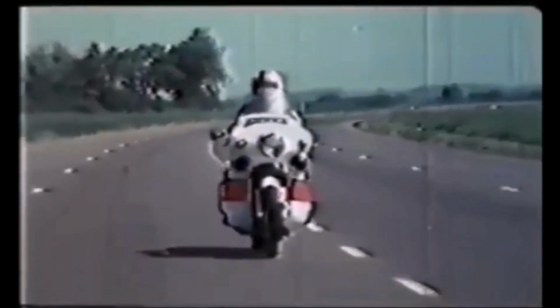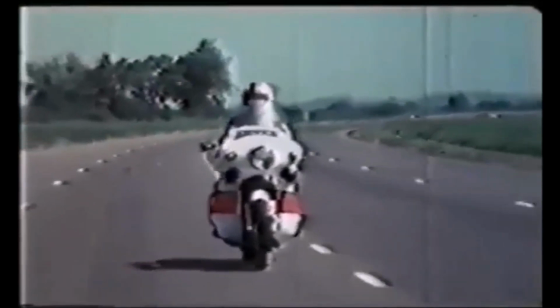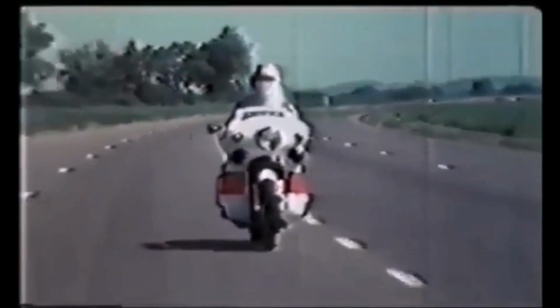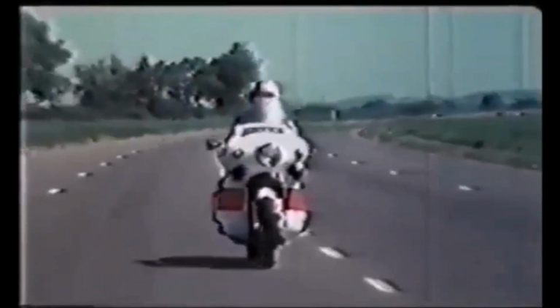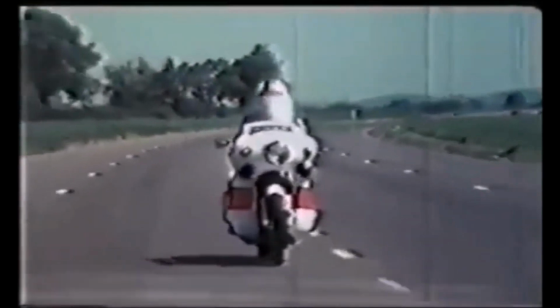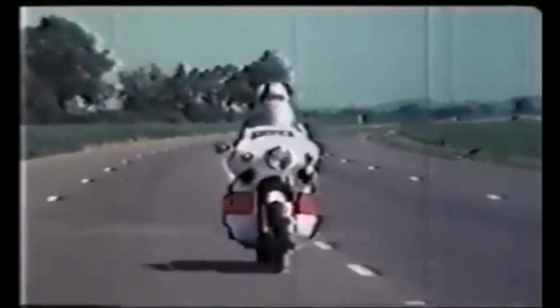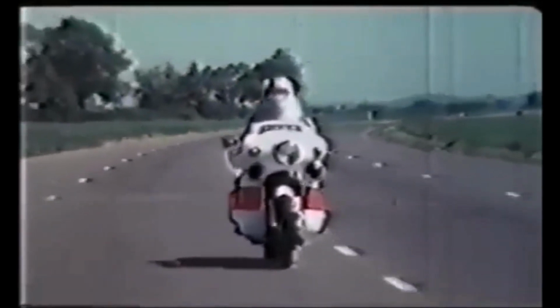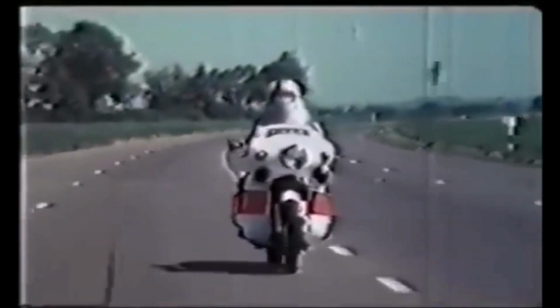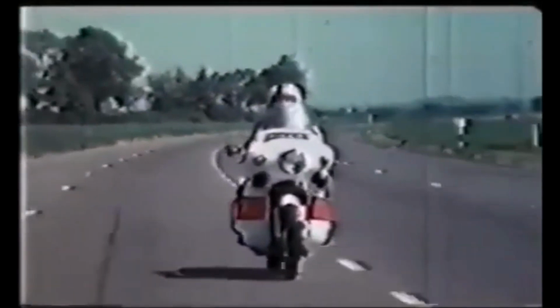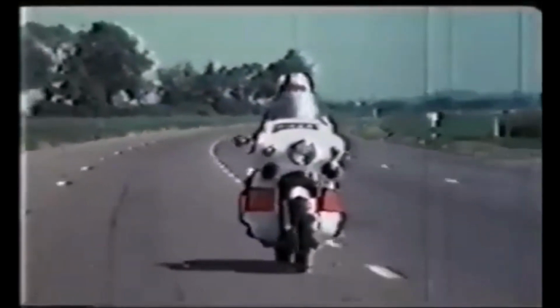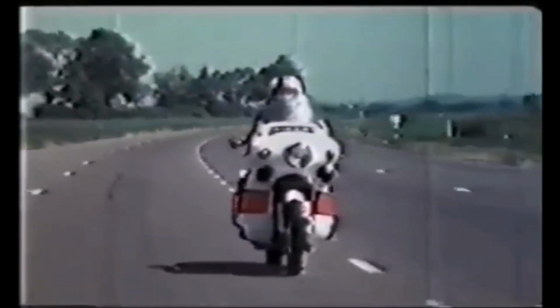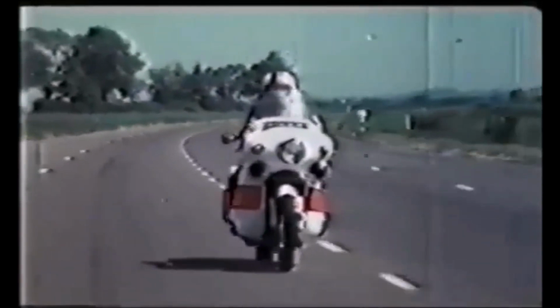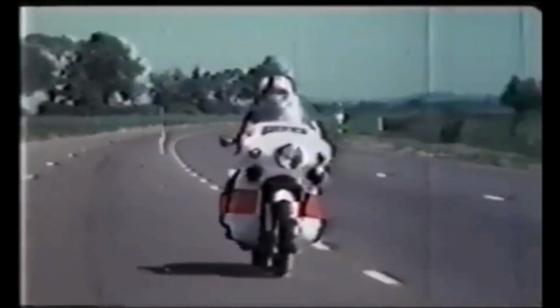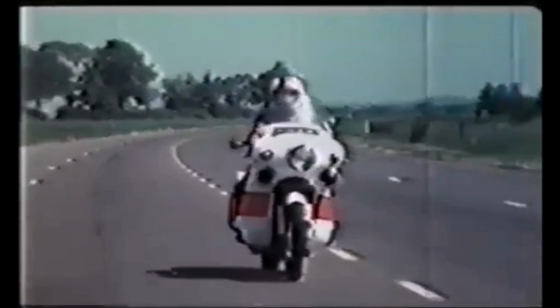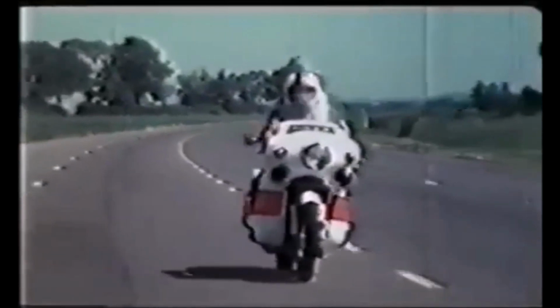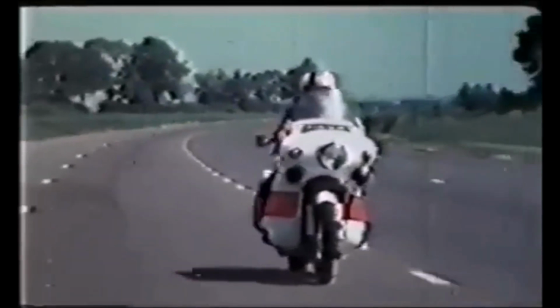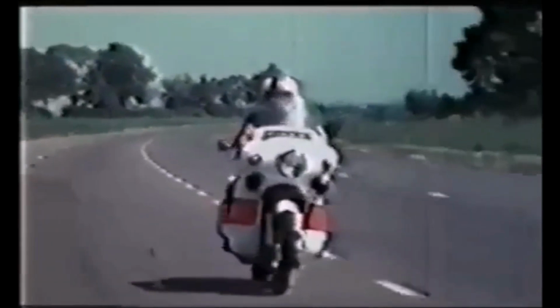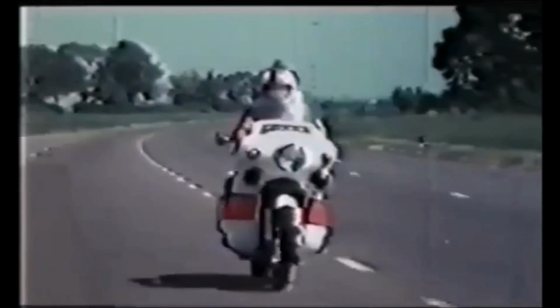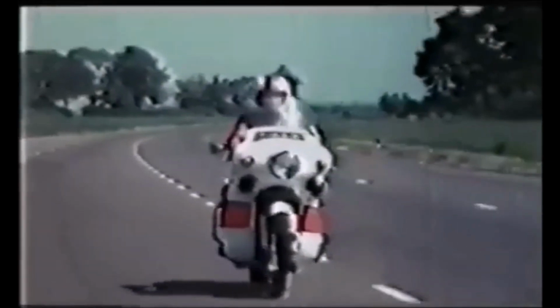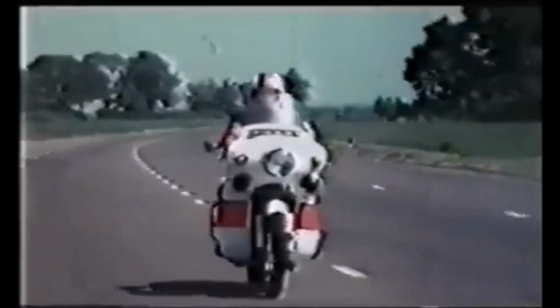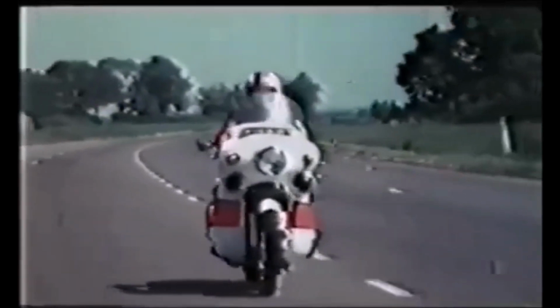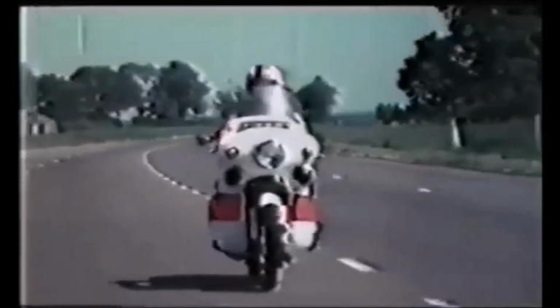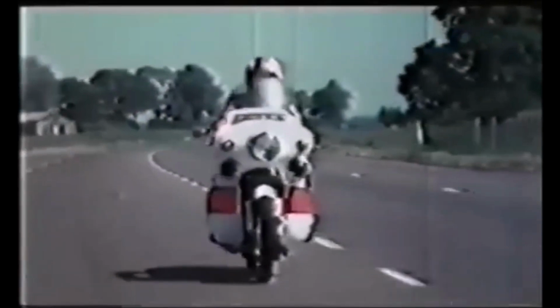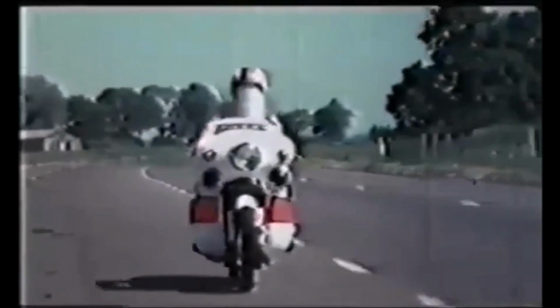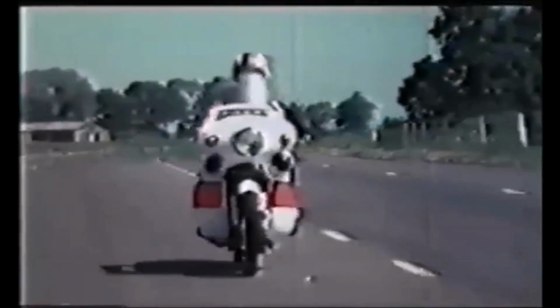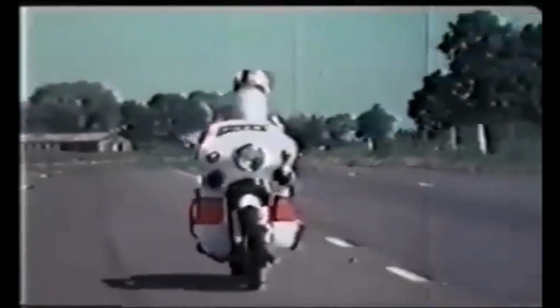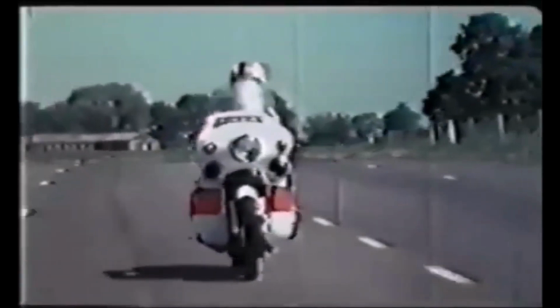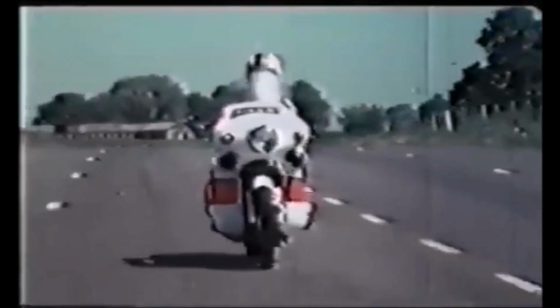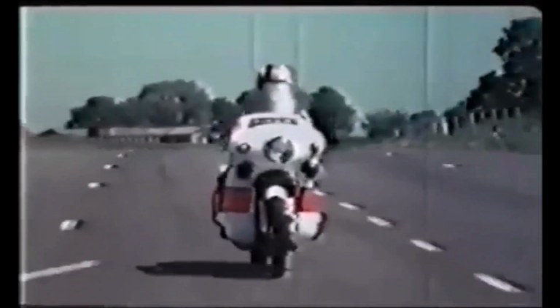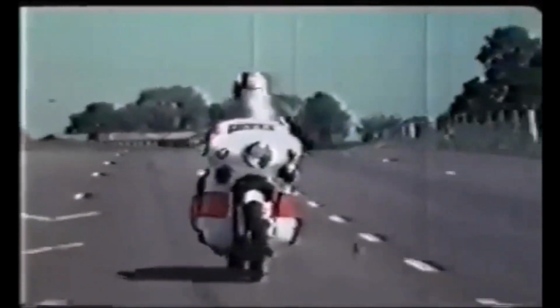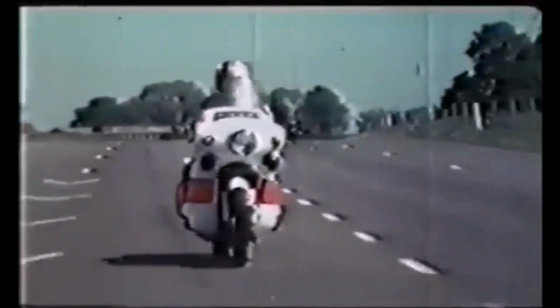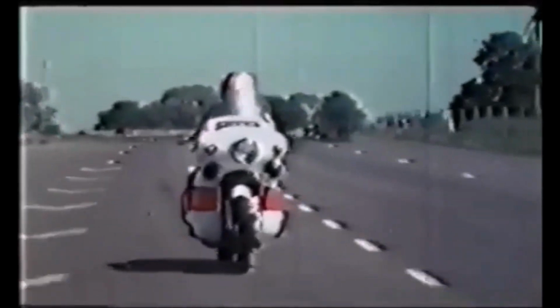Weave is a side-to-side oscillation of the entire motorcycle, three to four times per second. Older machines, as this mid-70s Dunlop video shows, often had poor high-speed stability.